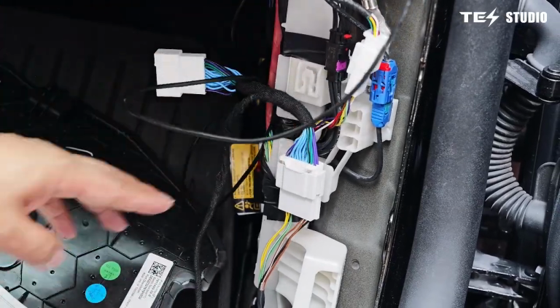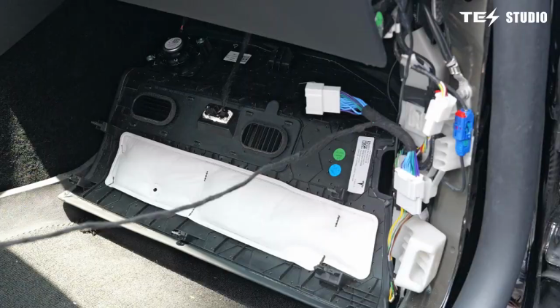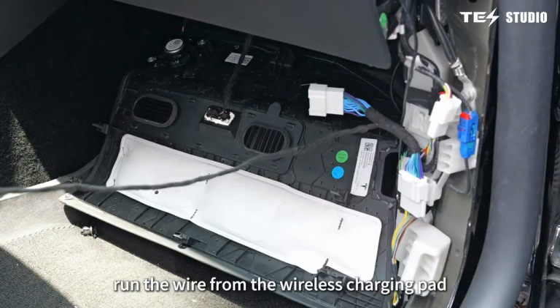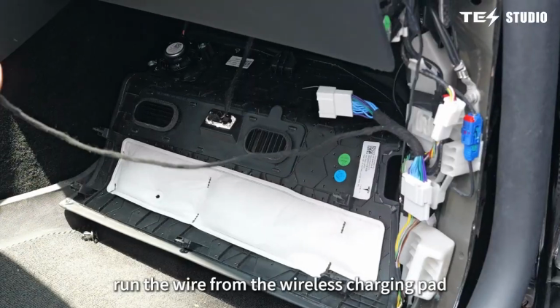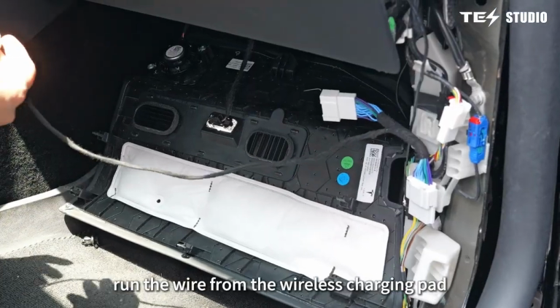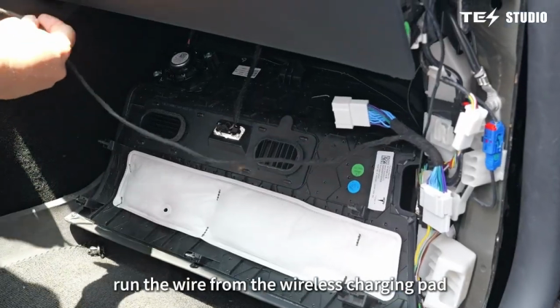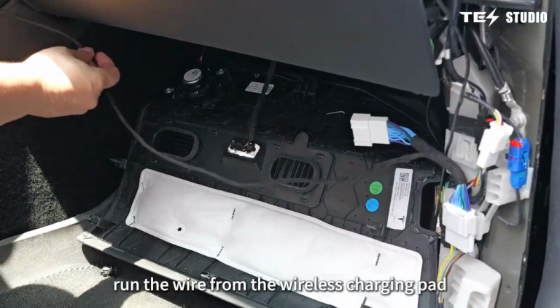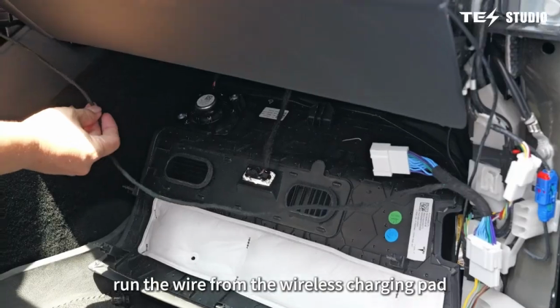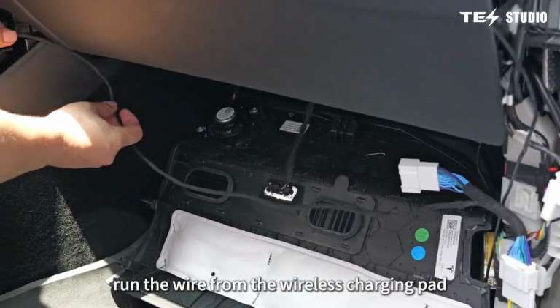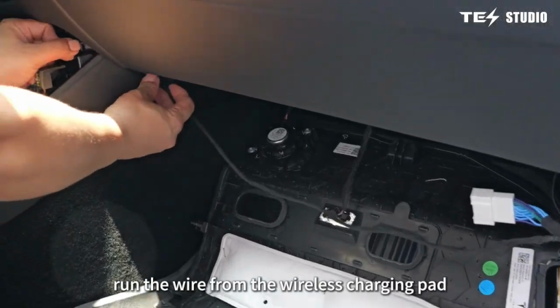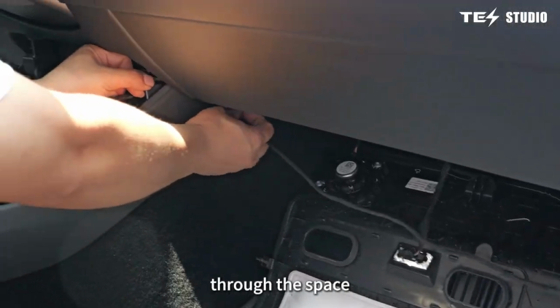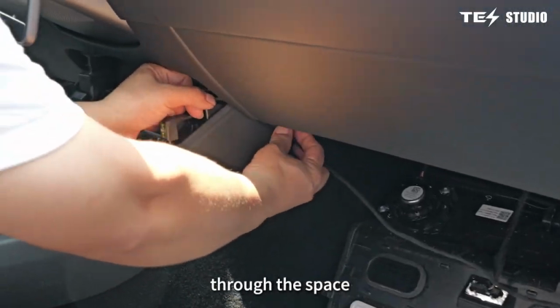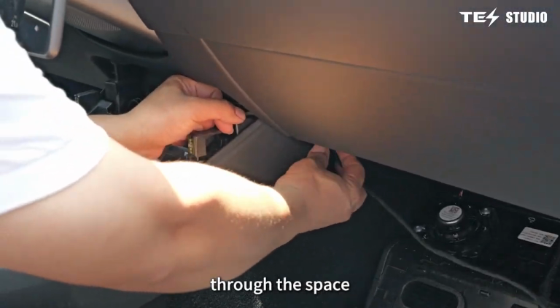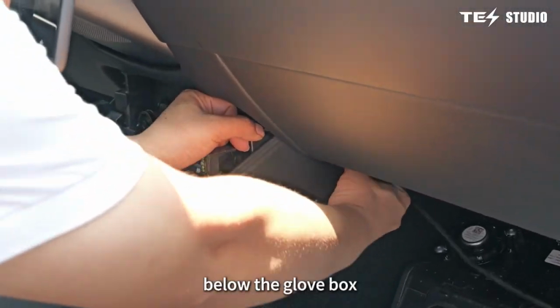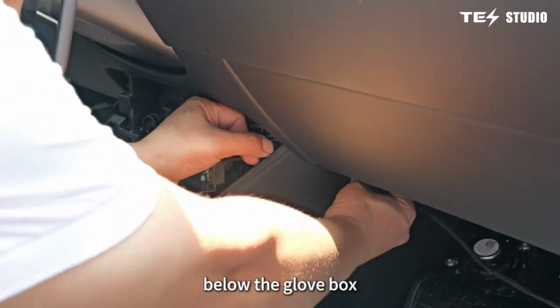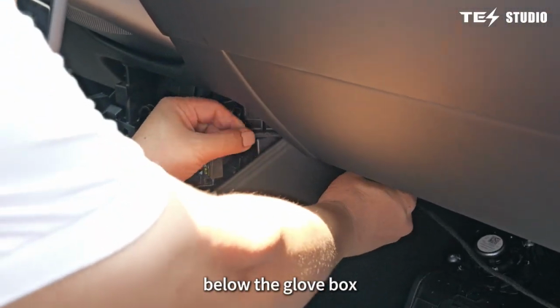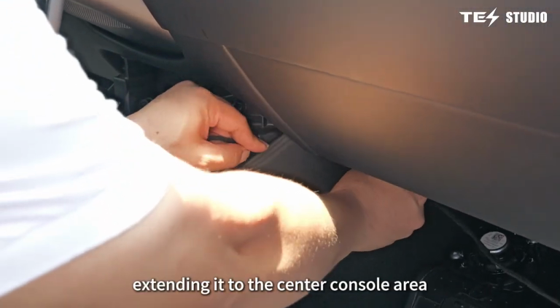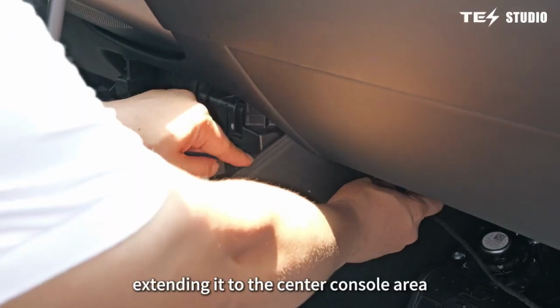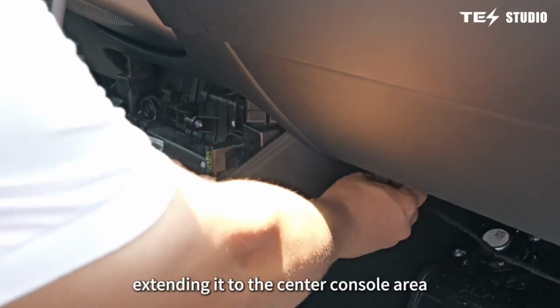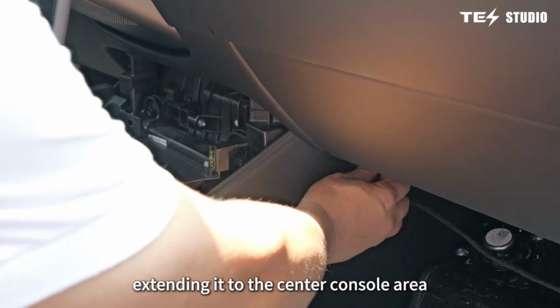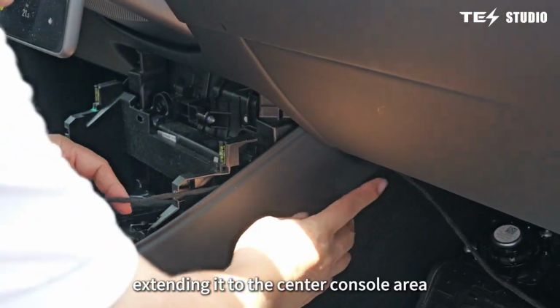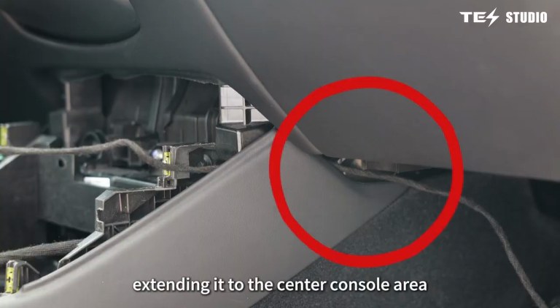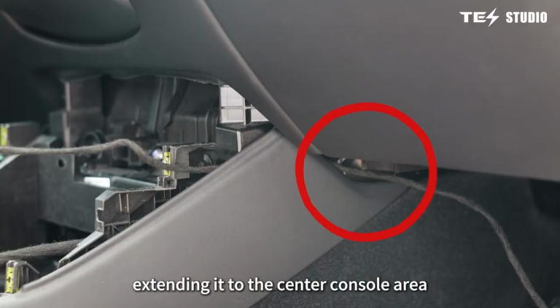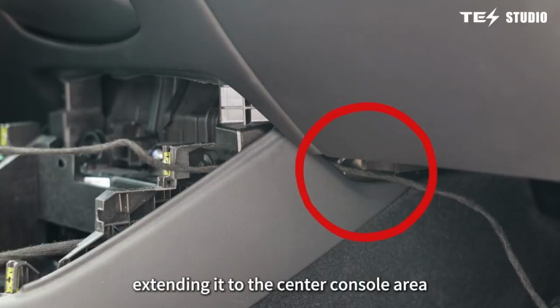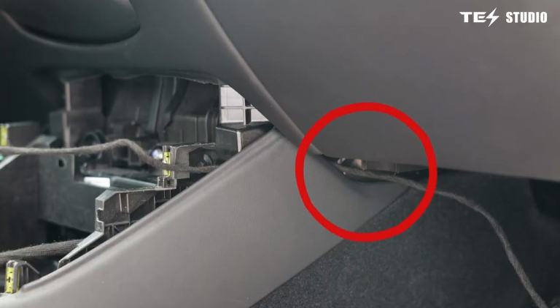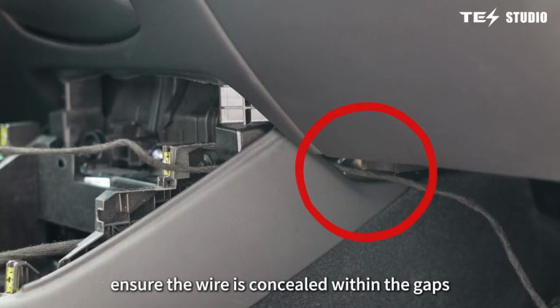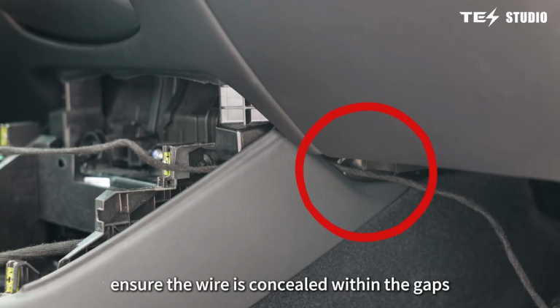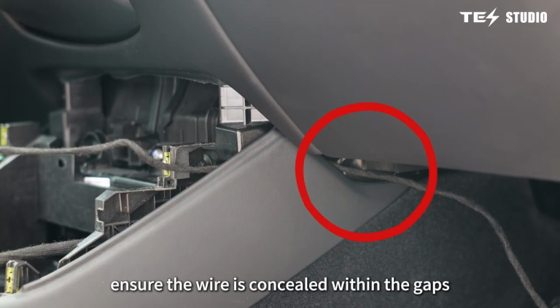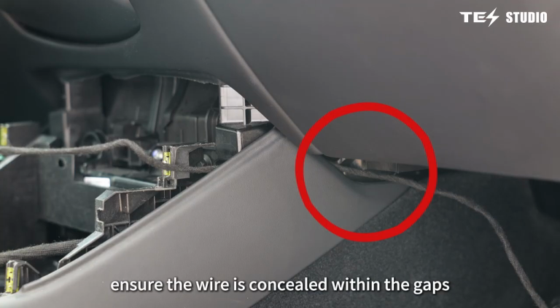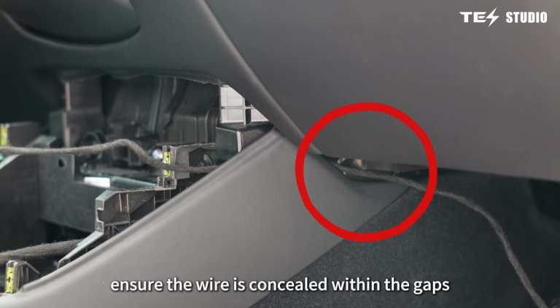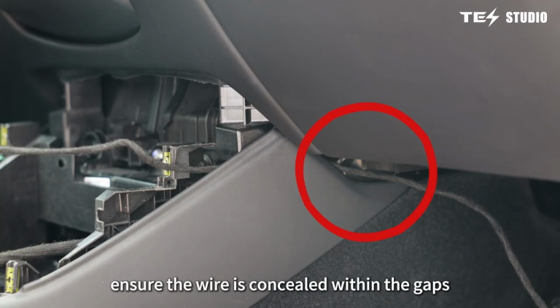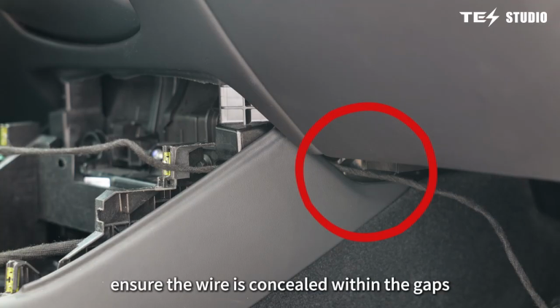Run the wire from the wireless charging pad through the space below the glove box, extending it to the center console area. Ensure the wire is concealed within the gaps.